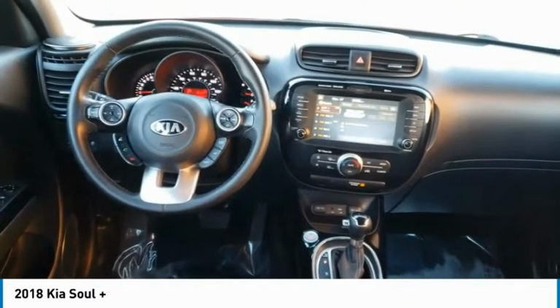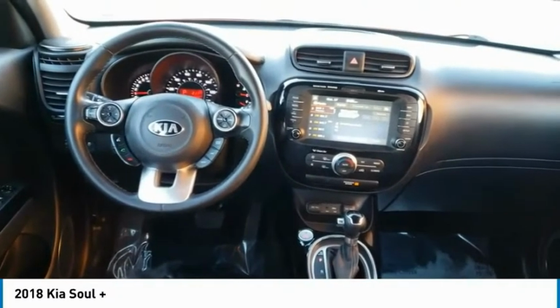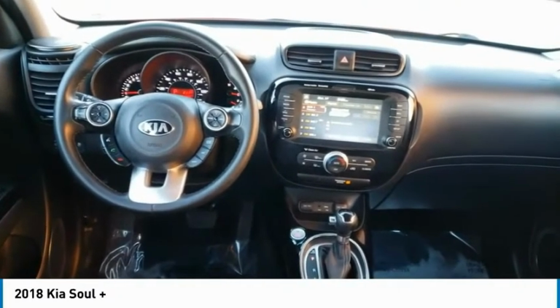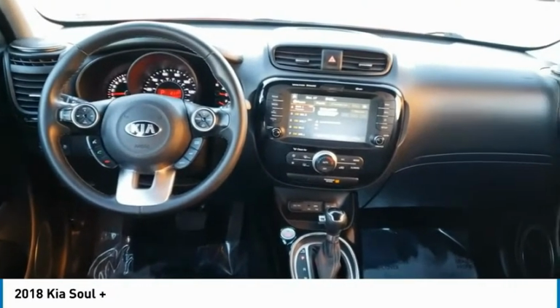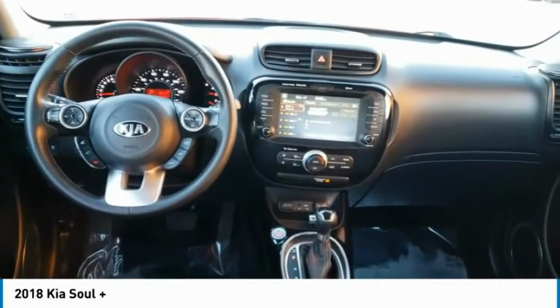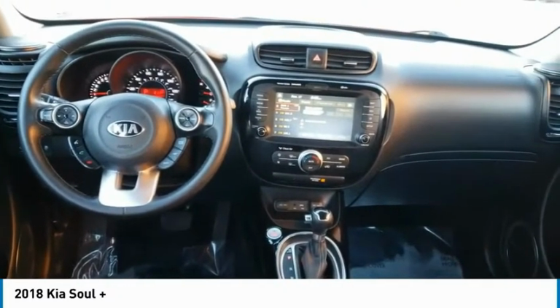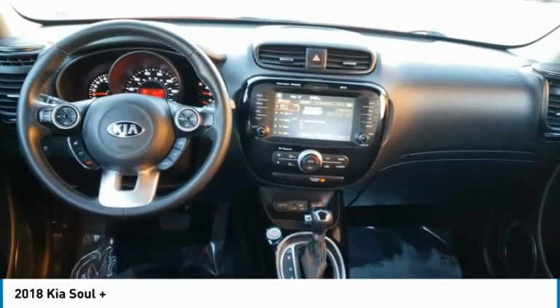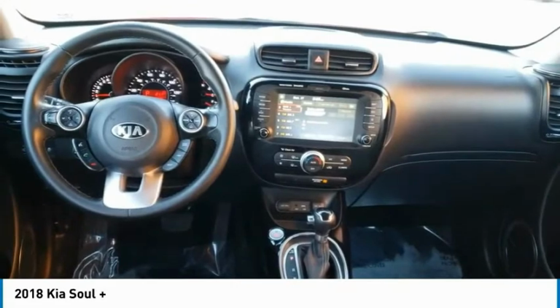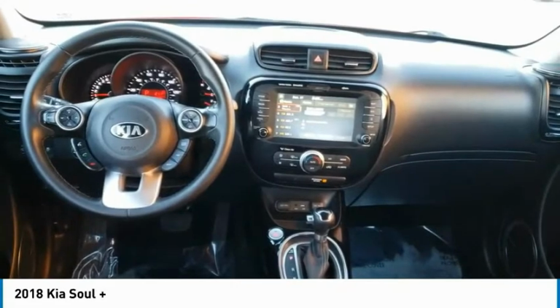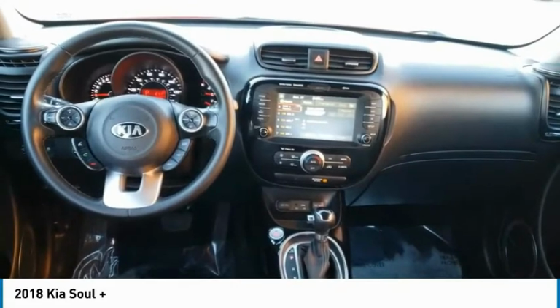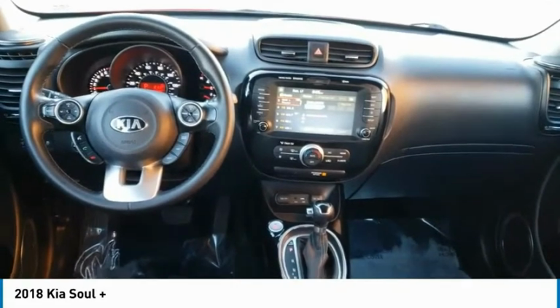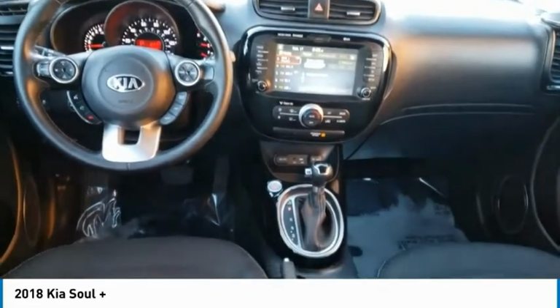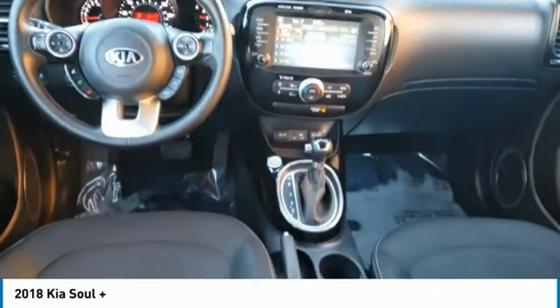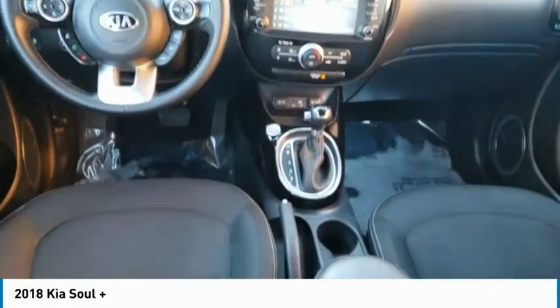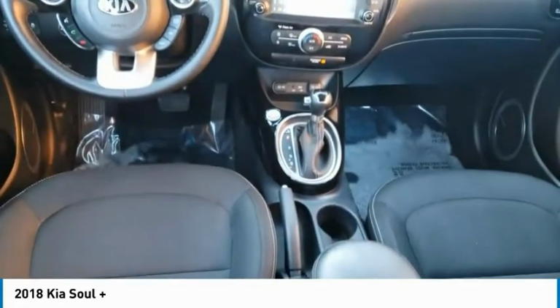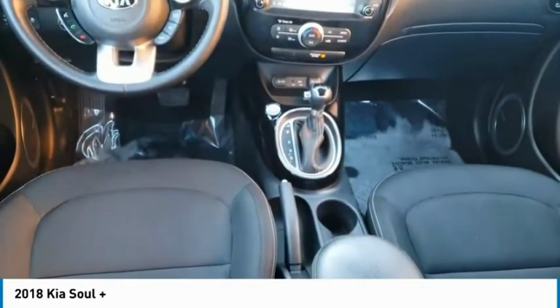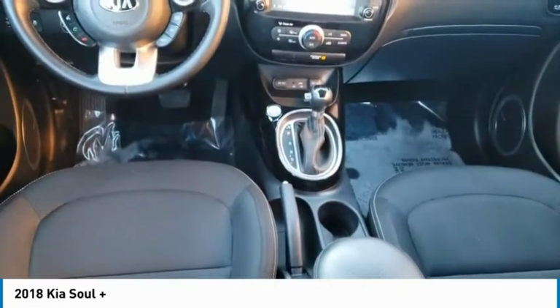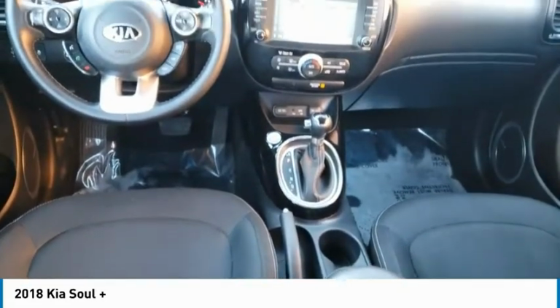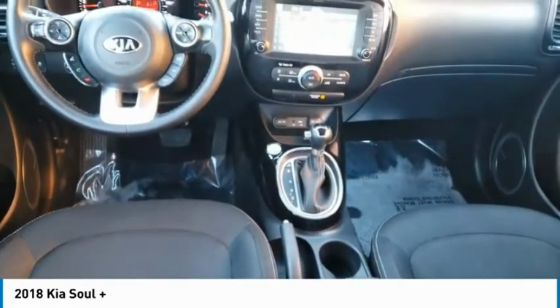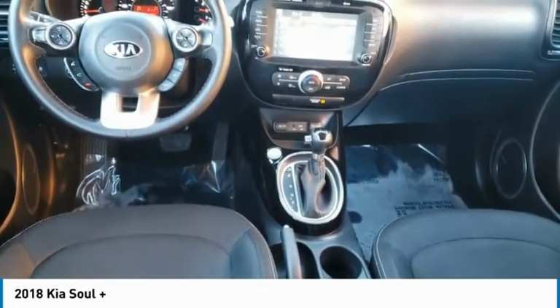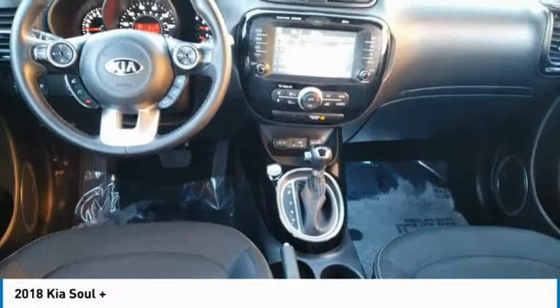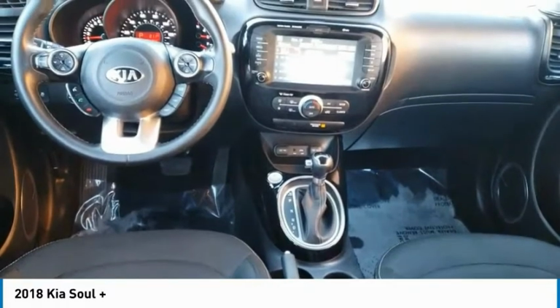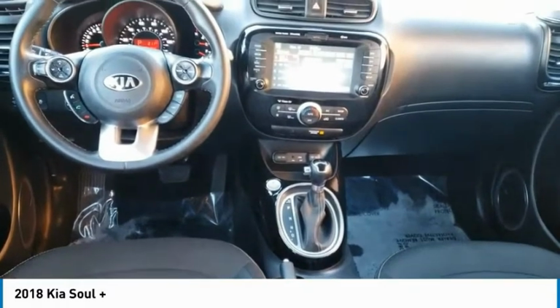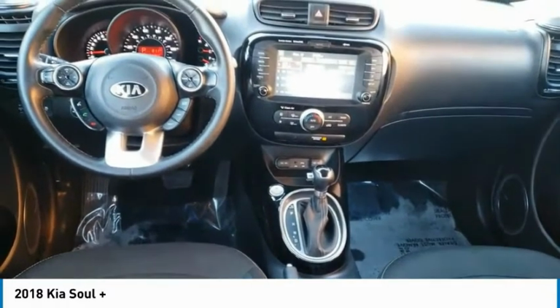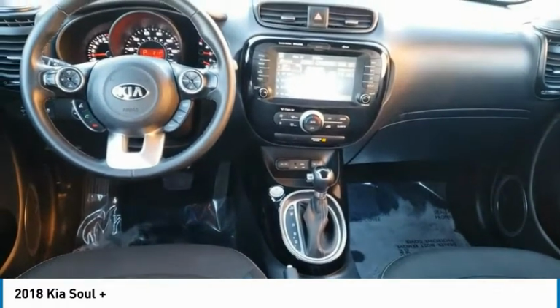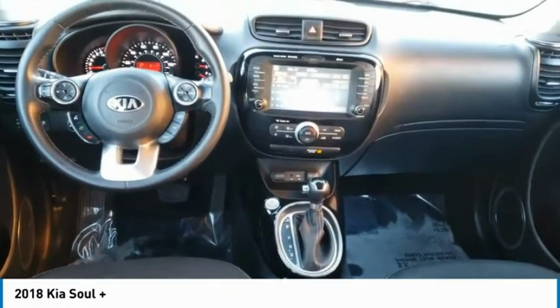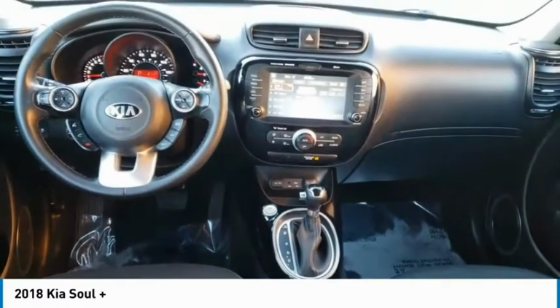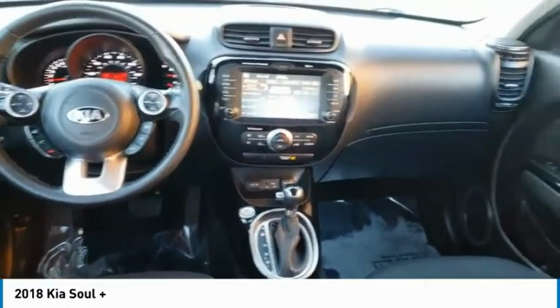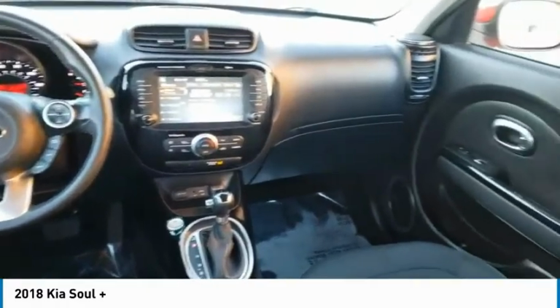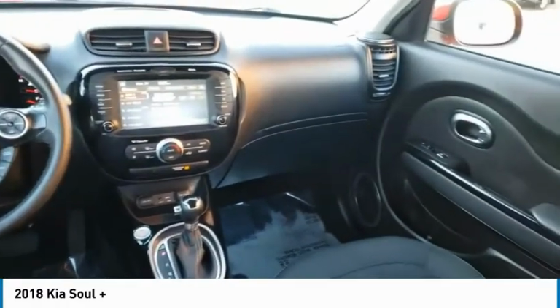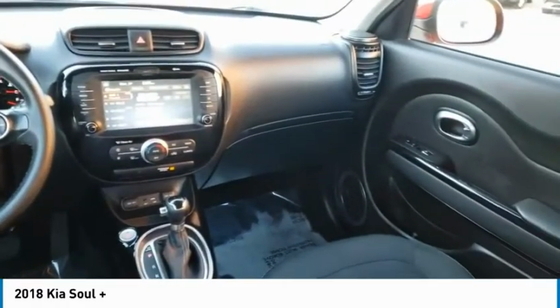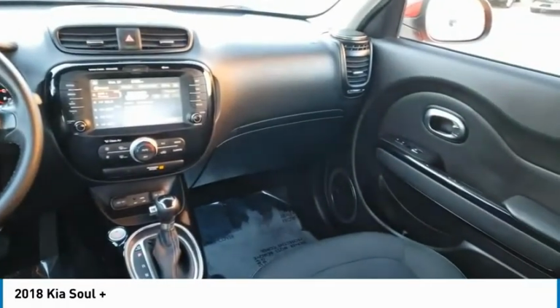Traction control, stability control, driver illuminated vanity mirror, privacy glass, four-wheel disc brakes, and fog lamps. Drive away with a great deal on this vehicle — call or stop in today.